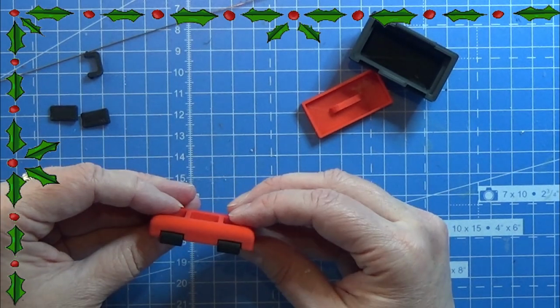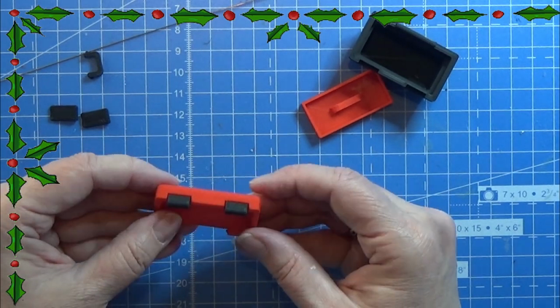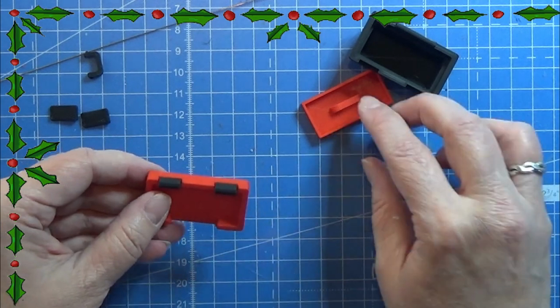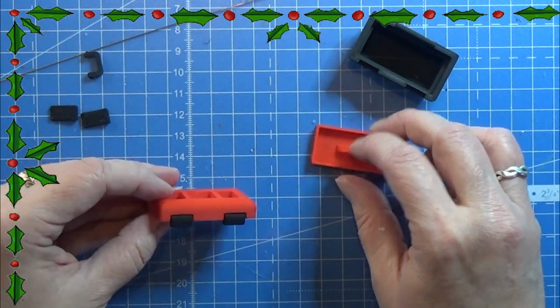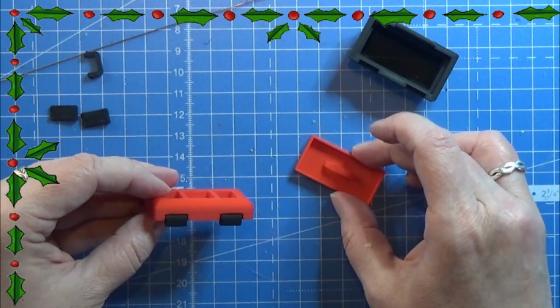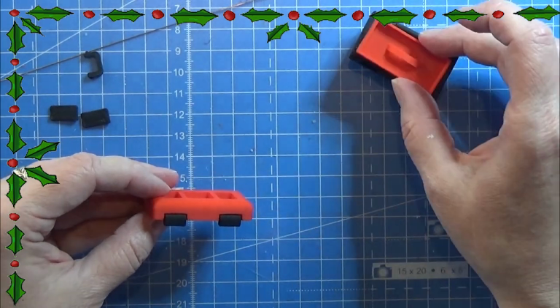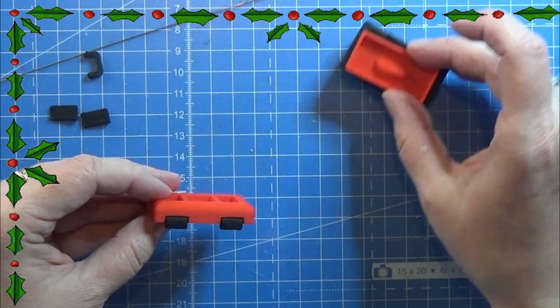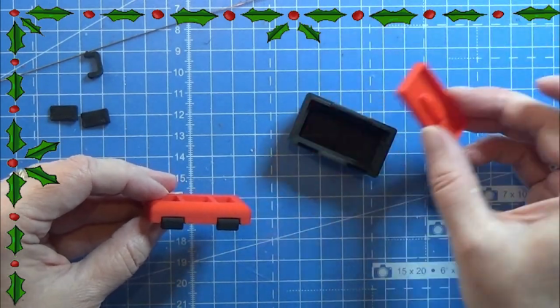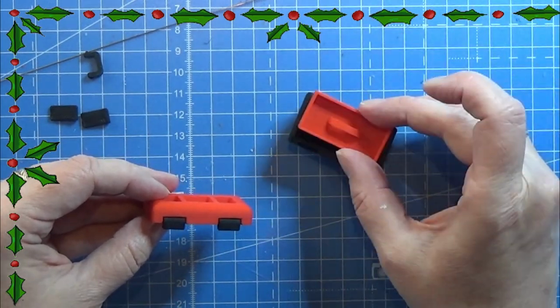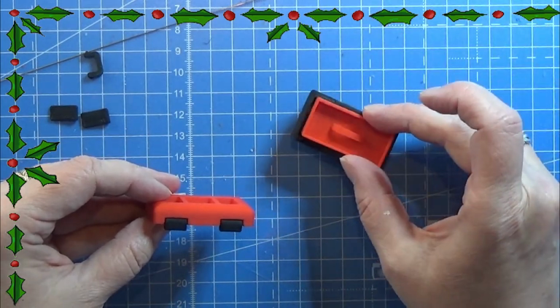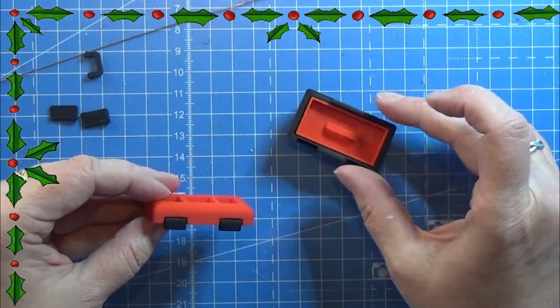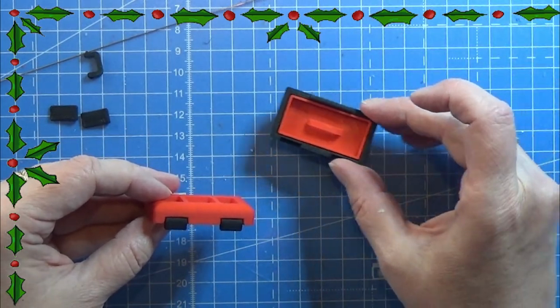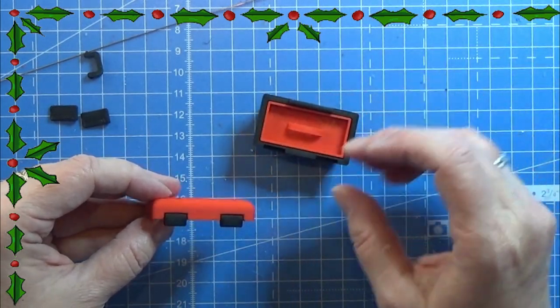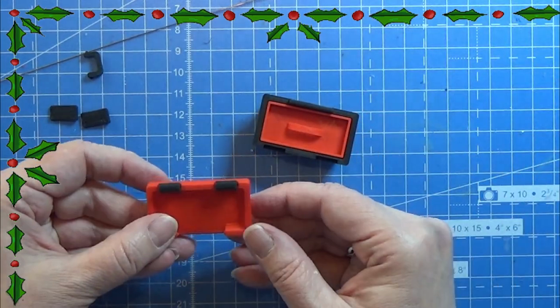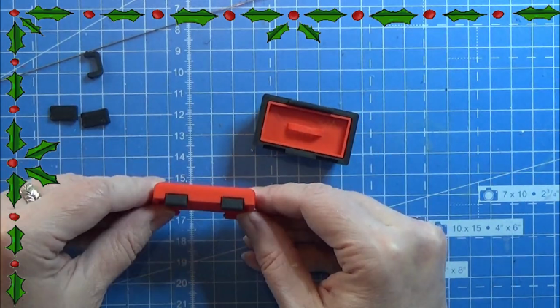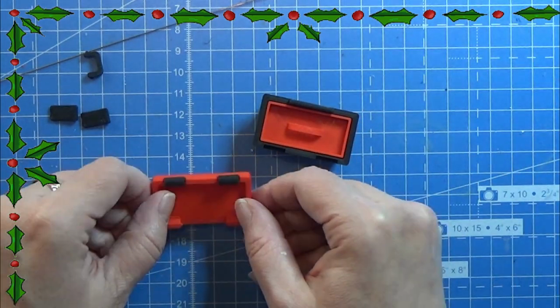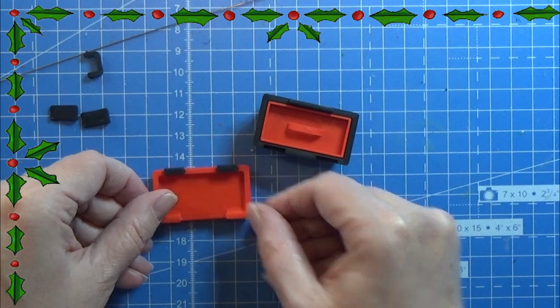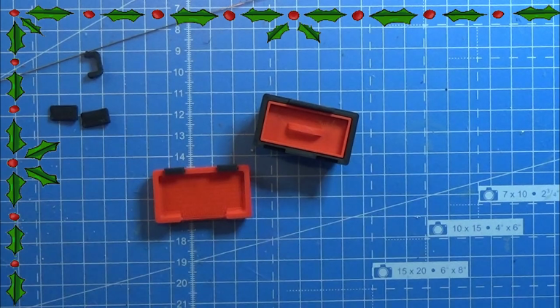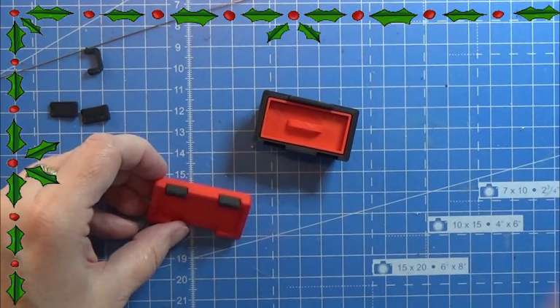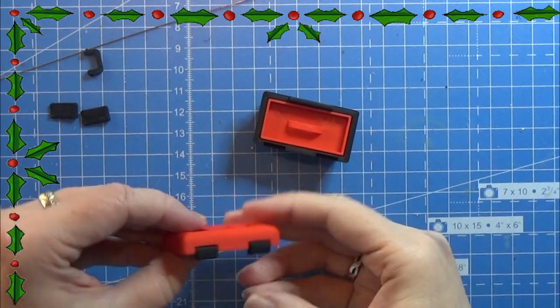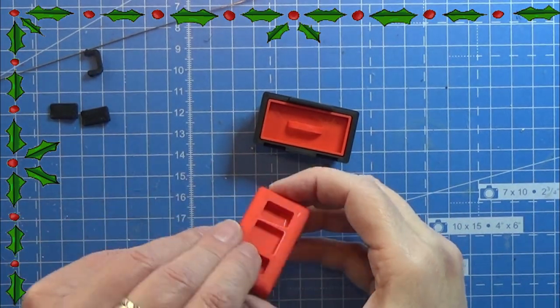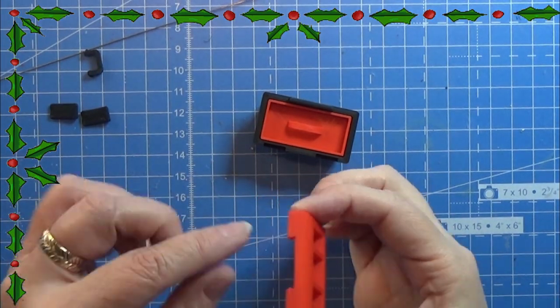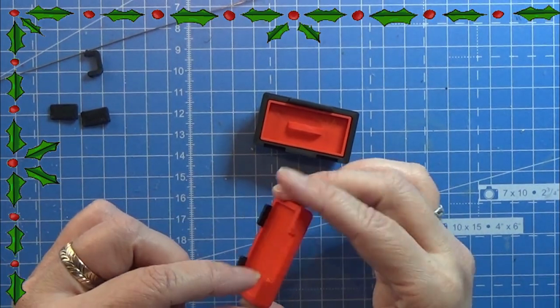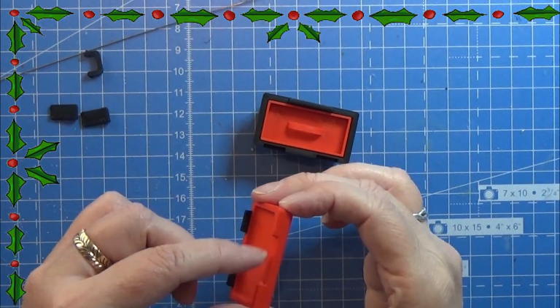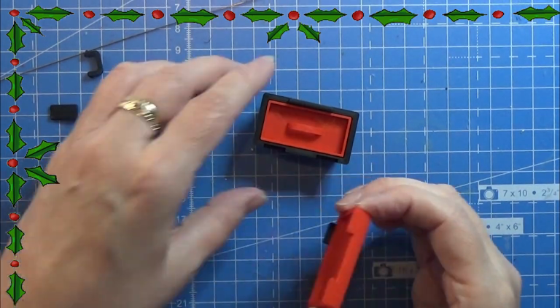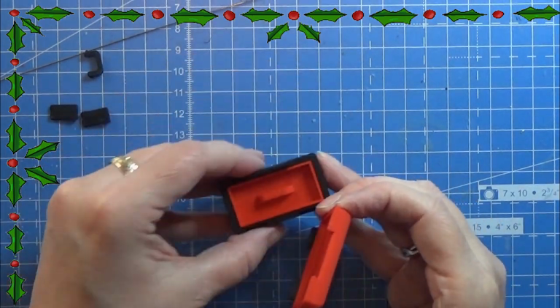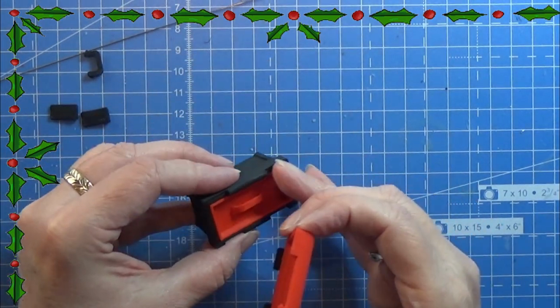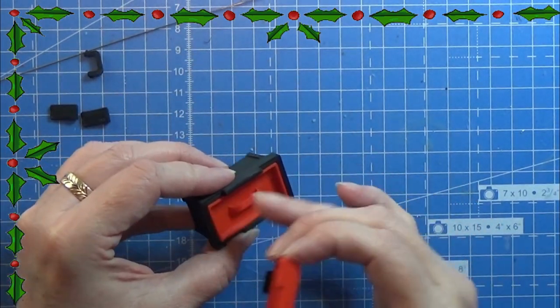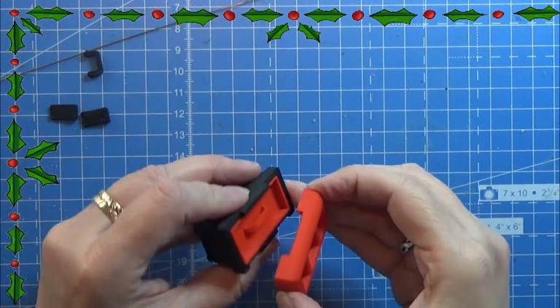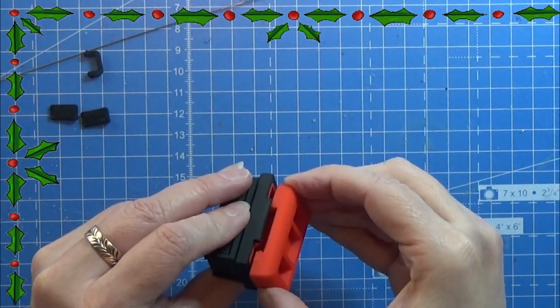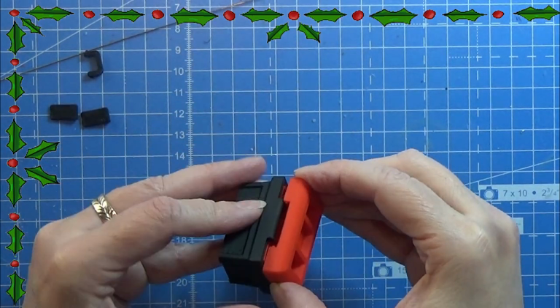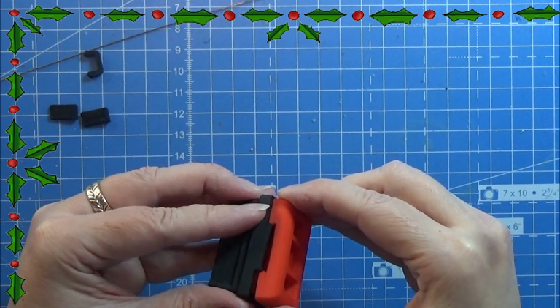Just press them good in place and let them dry. This little part of the toolbox, and then the lid goes on top of the toolbox.